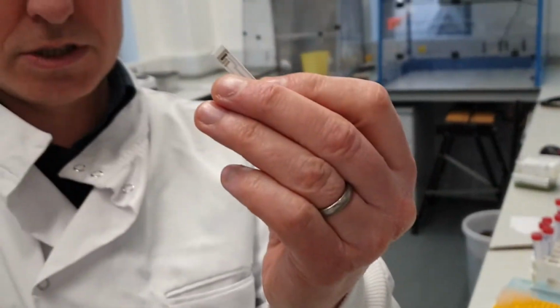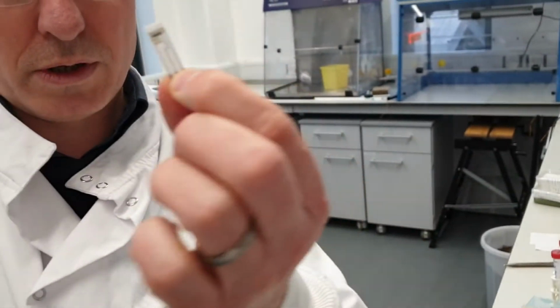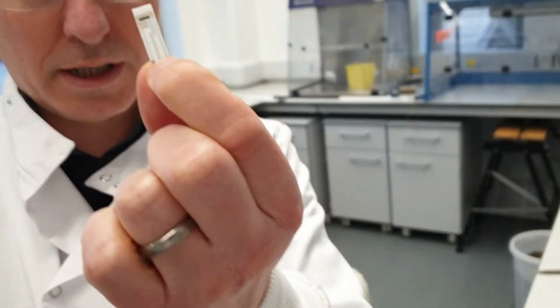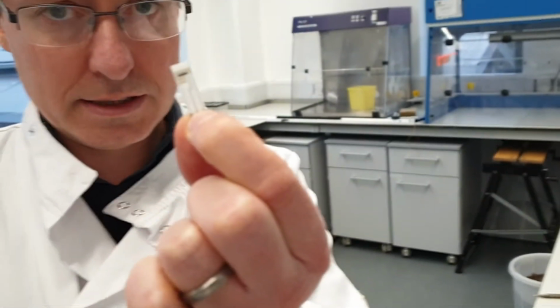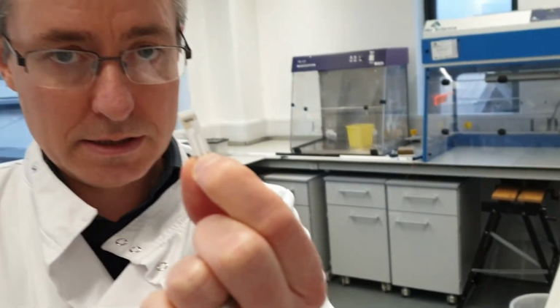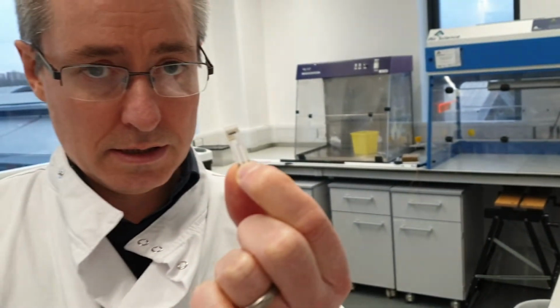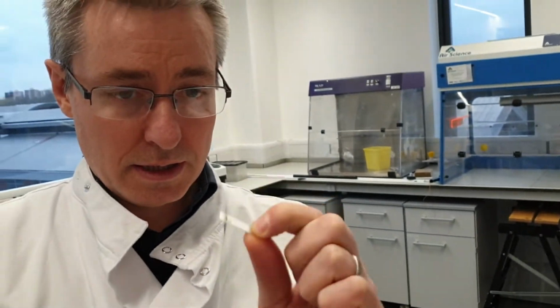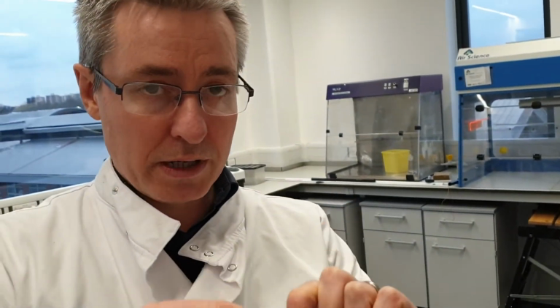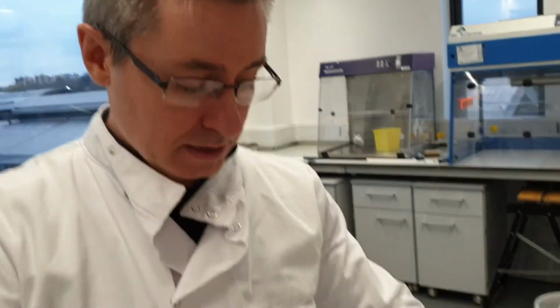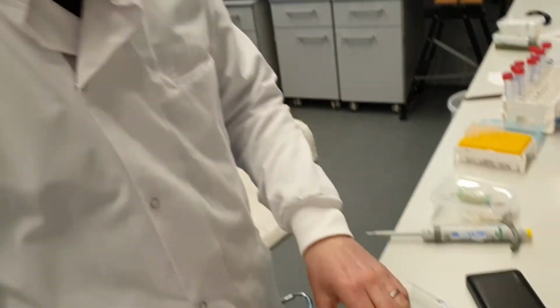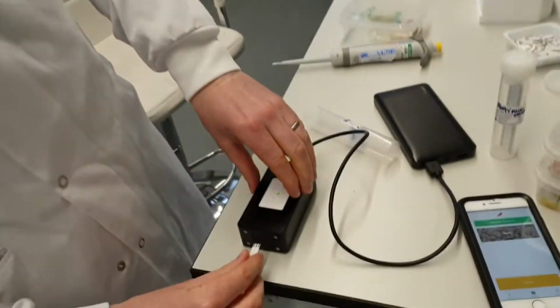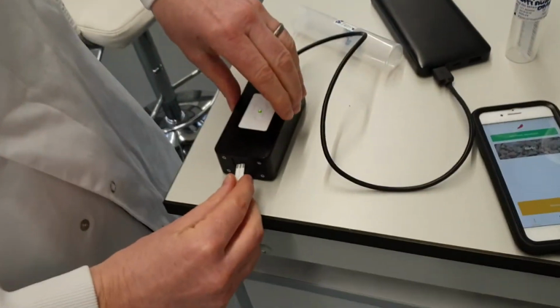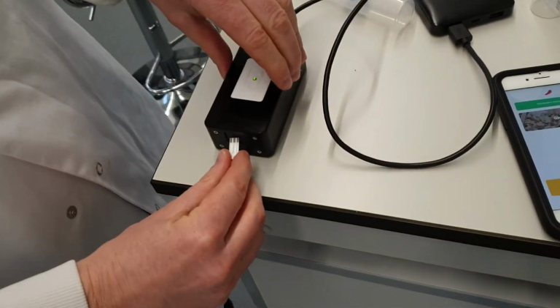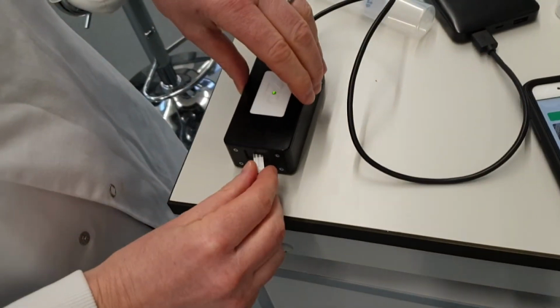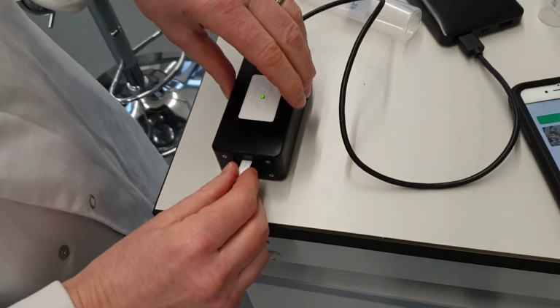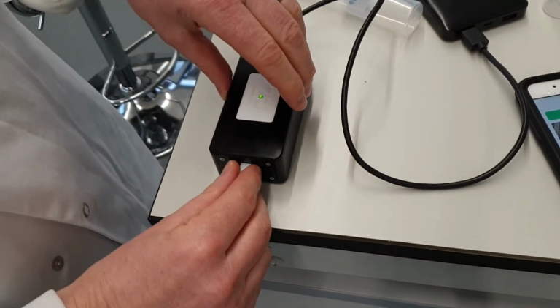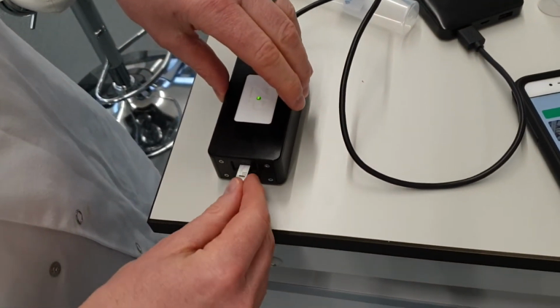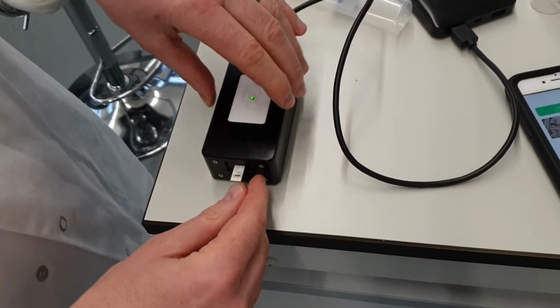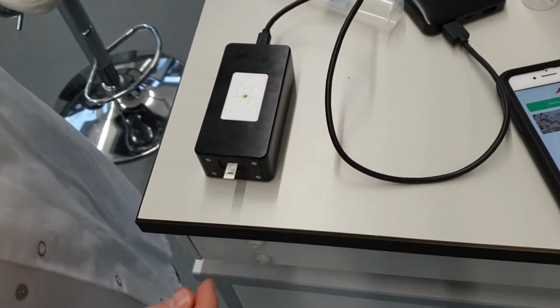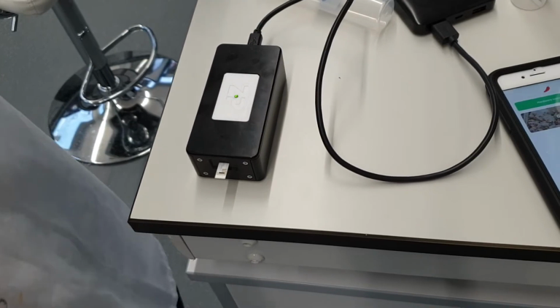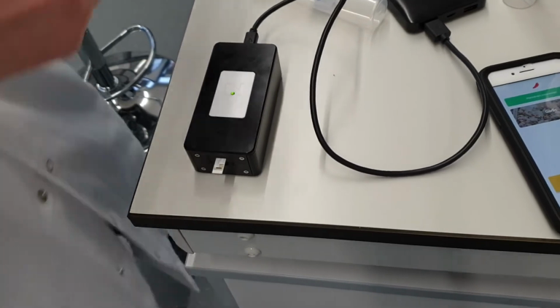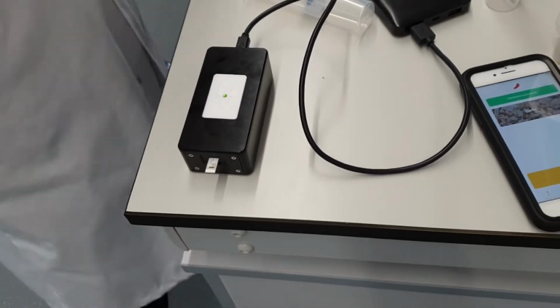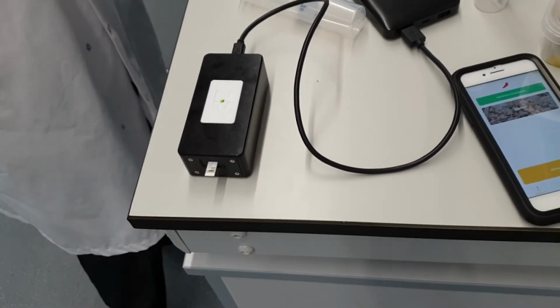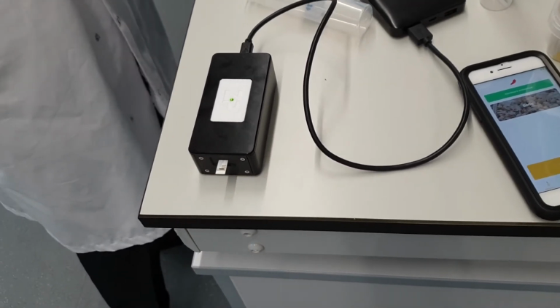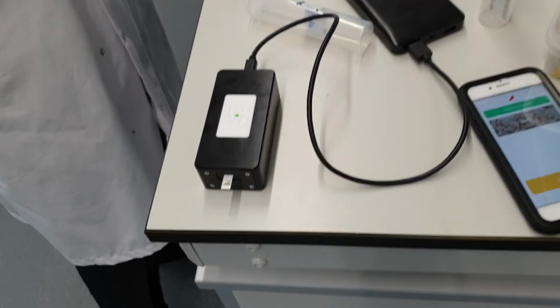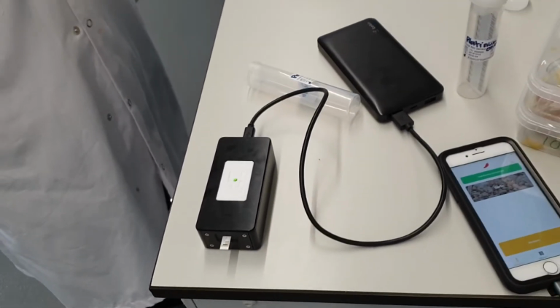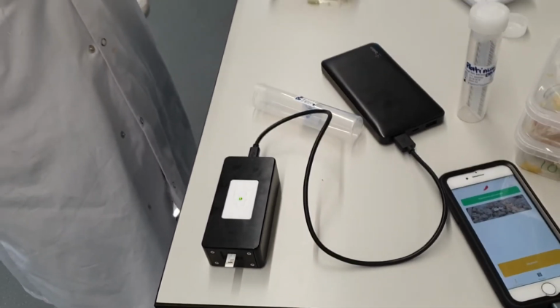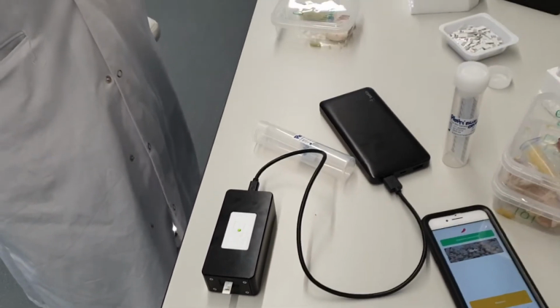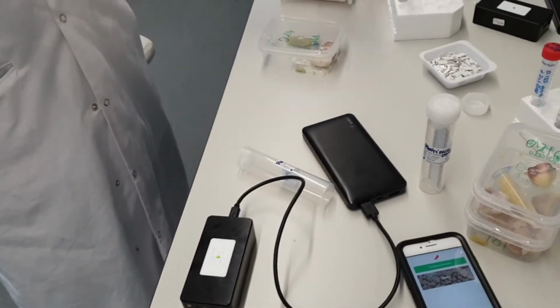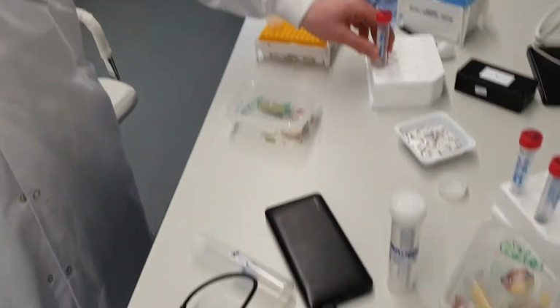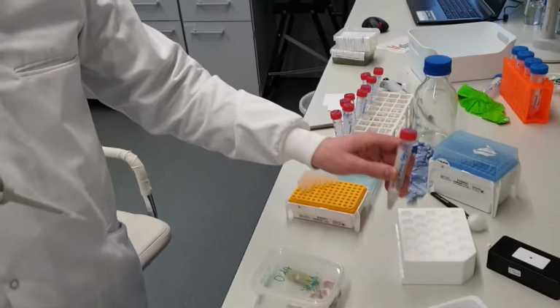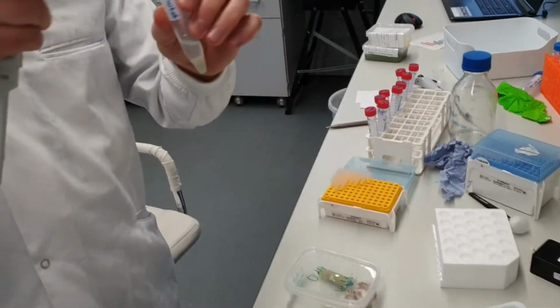The next thing we're going to do is take one of these garlic sensors and put it in the meter like that. Then I'm going to pipette just a little drop of extracted garlic.